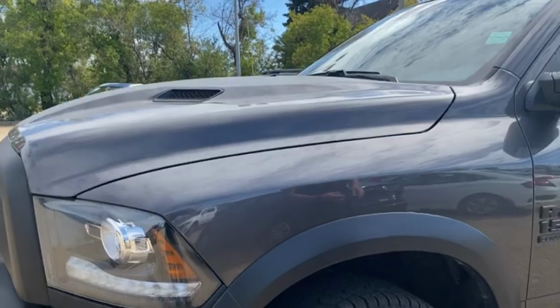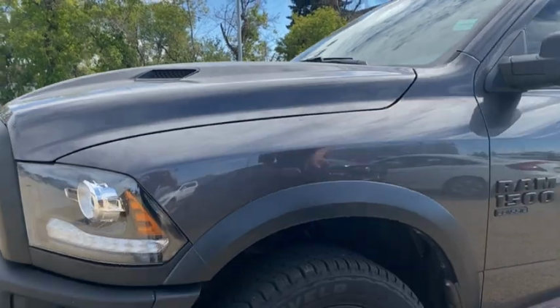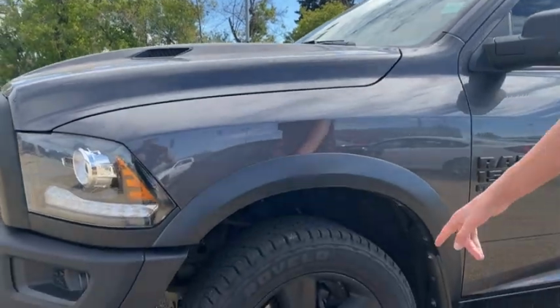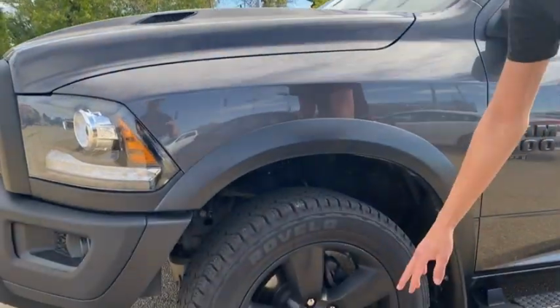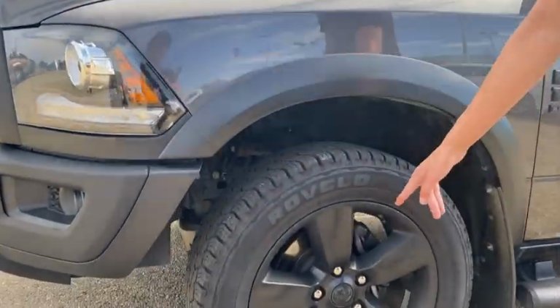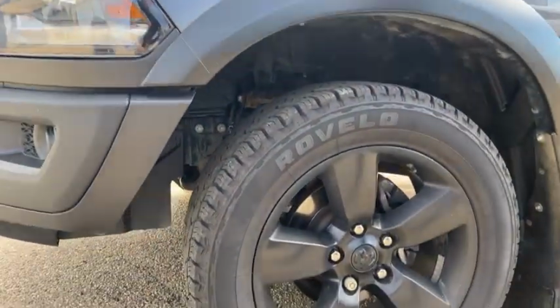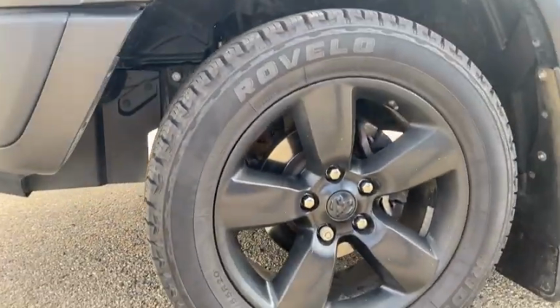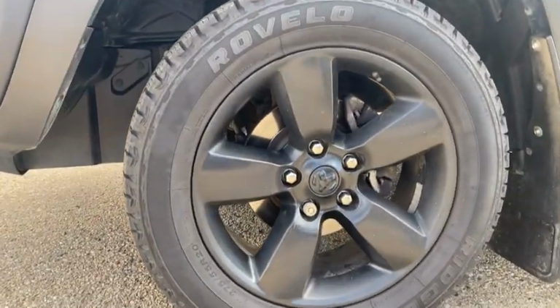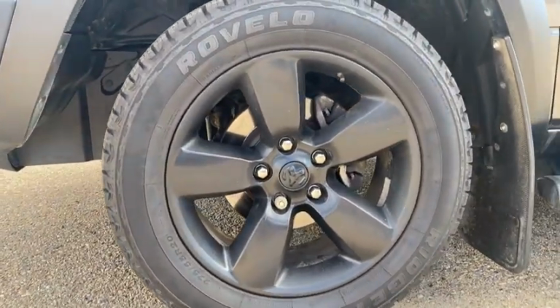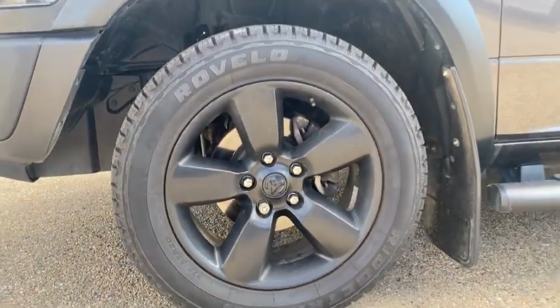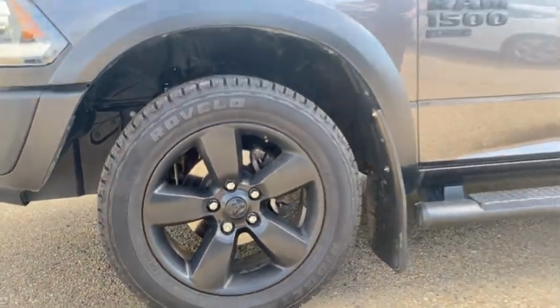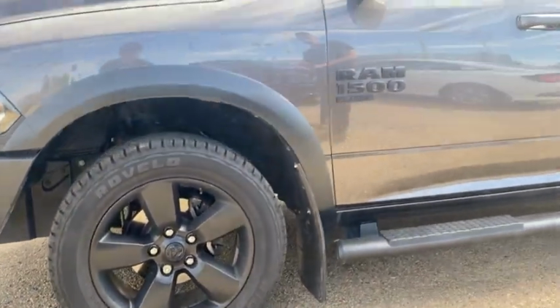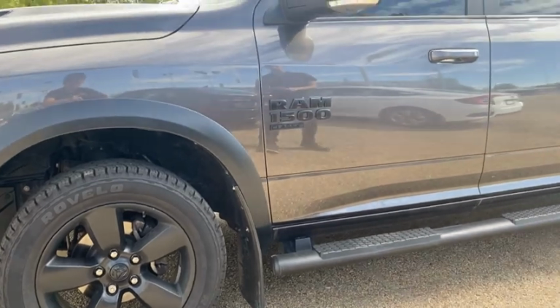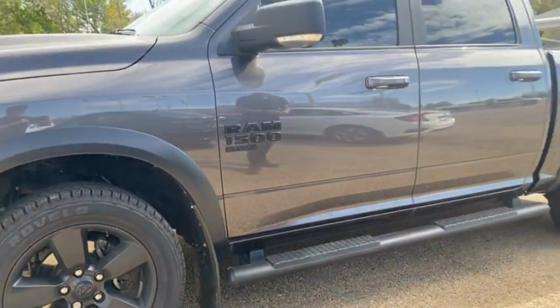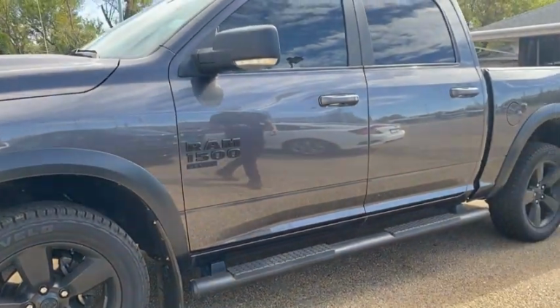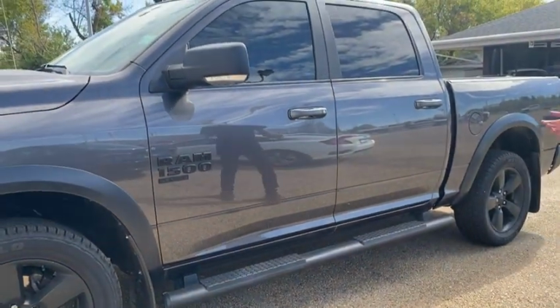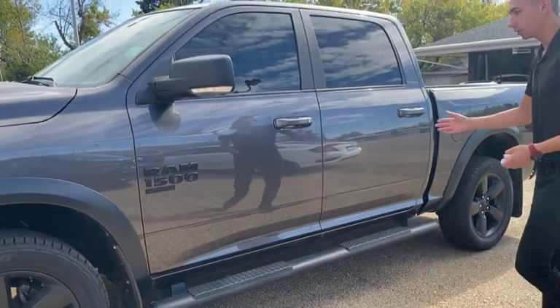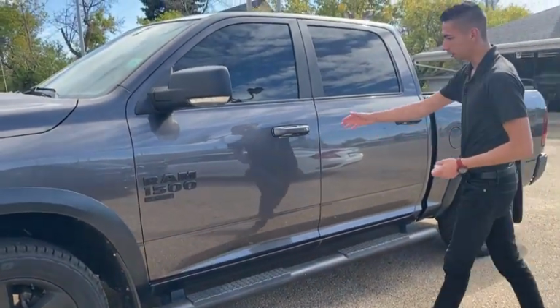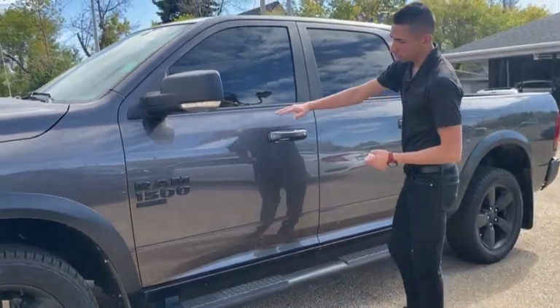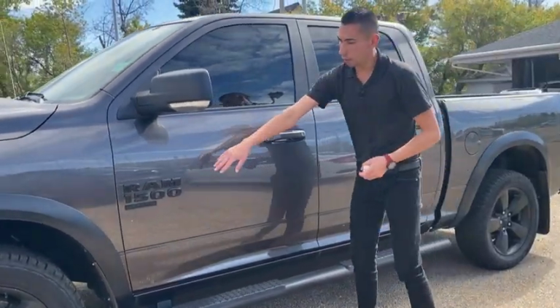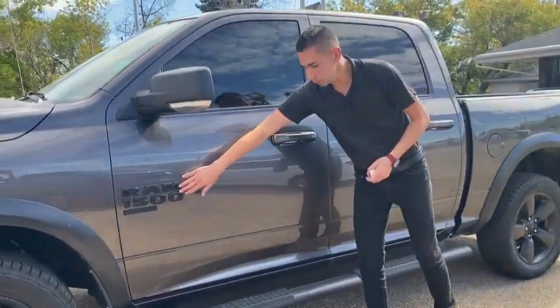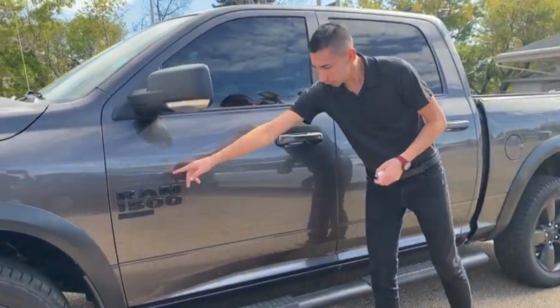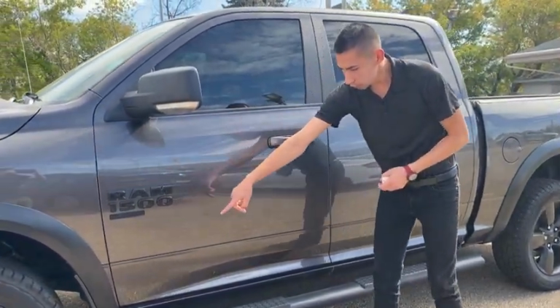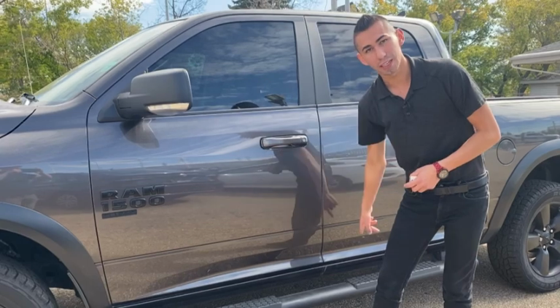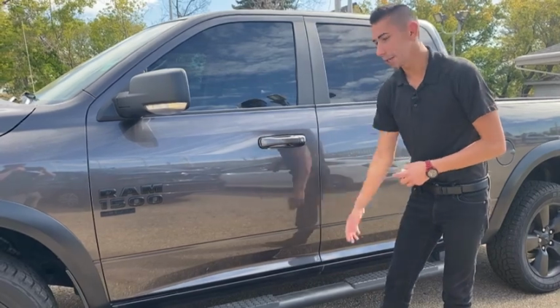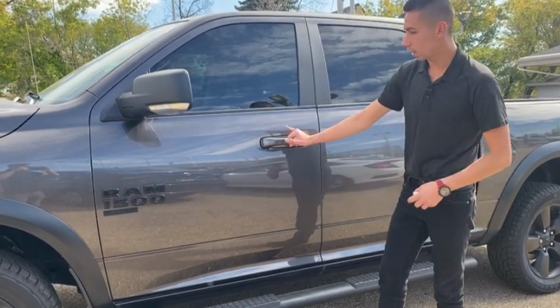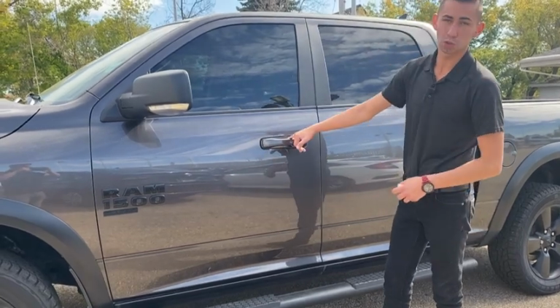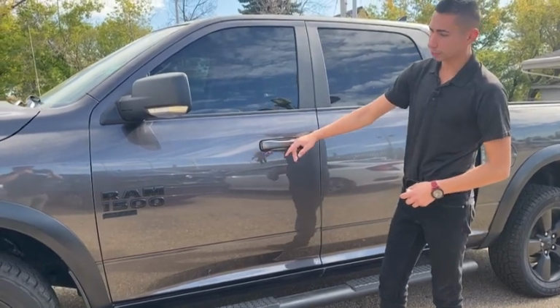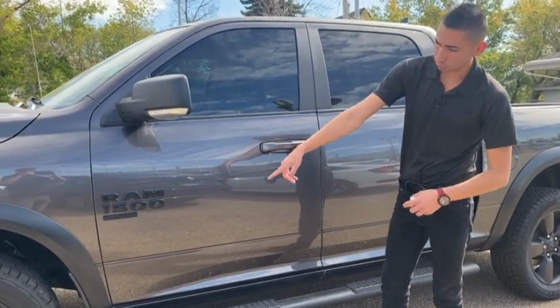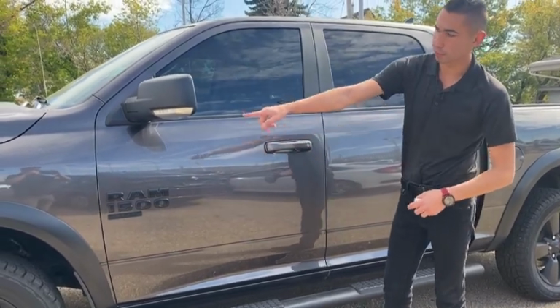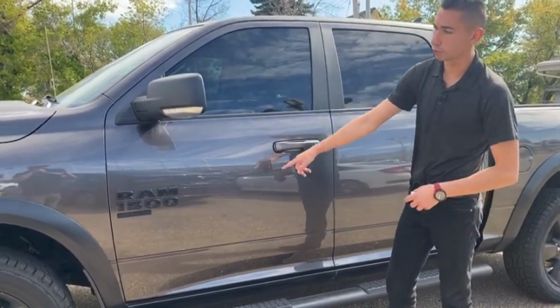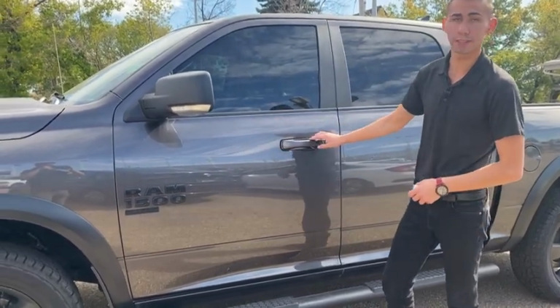You've got all-terrain tires all around, black 20-inch aluminum wheels, mud flaps all around, all your black badging, black emblems, black side steps, color matched door handles, and fender flares to go with it.